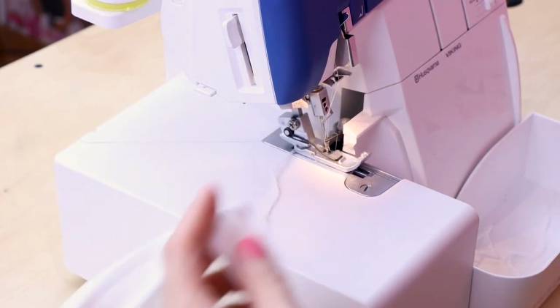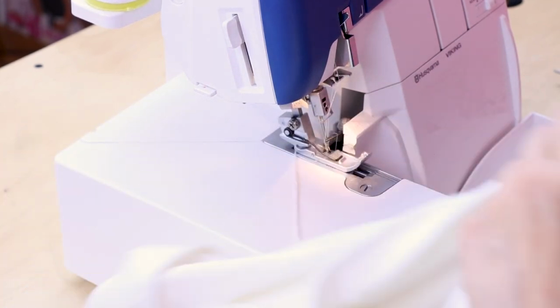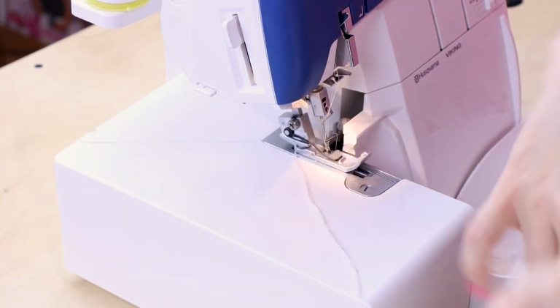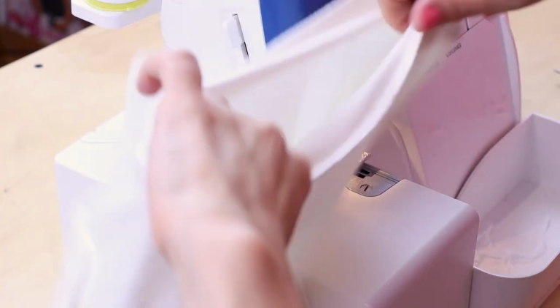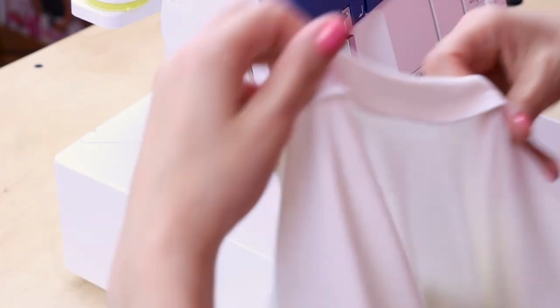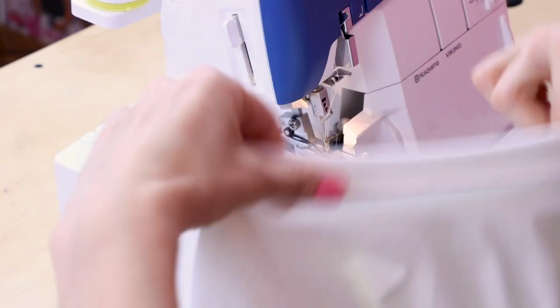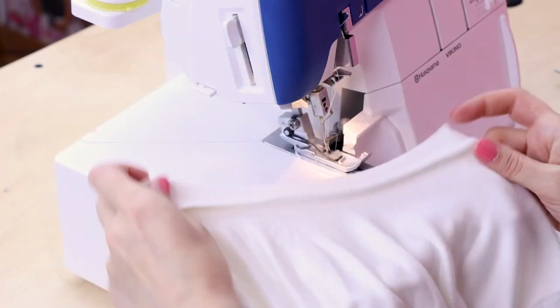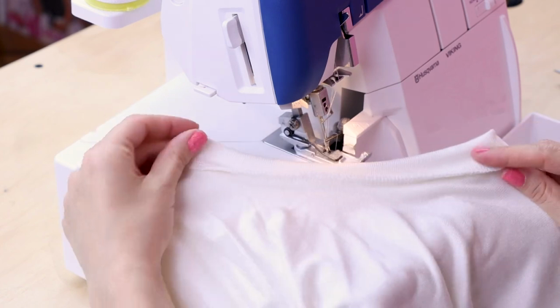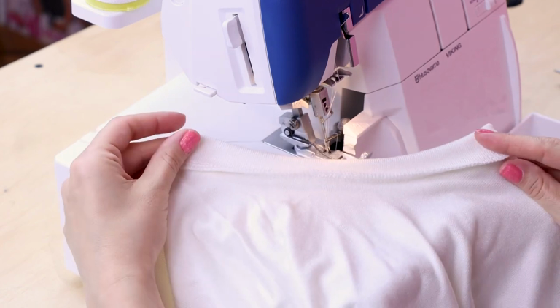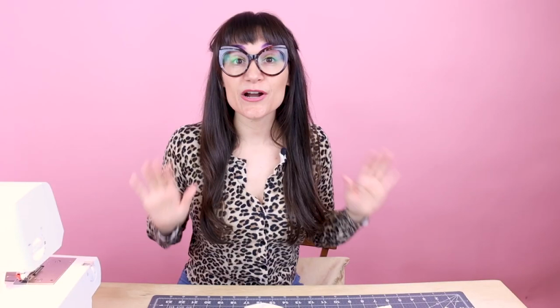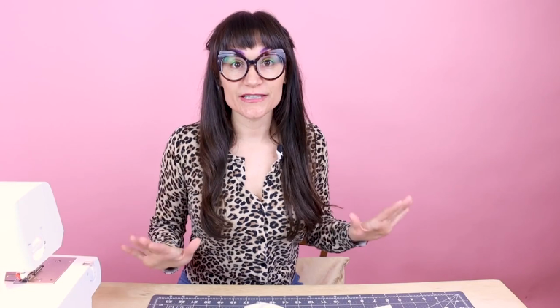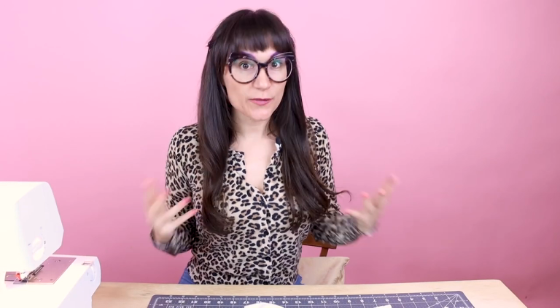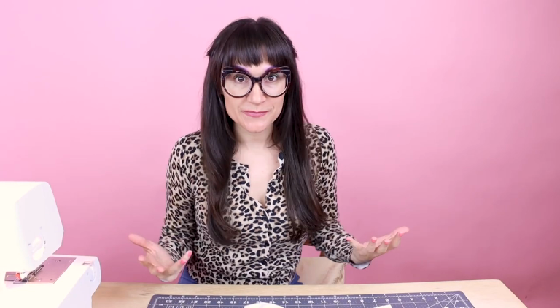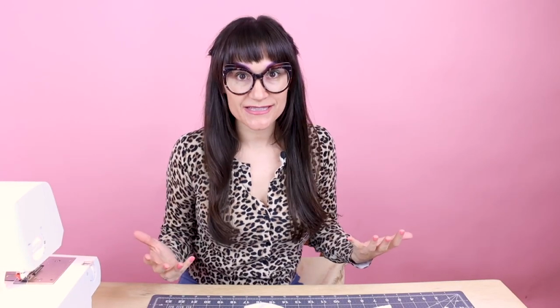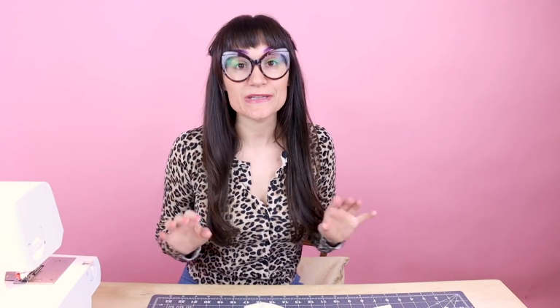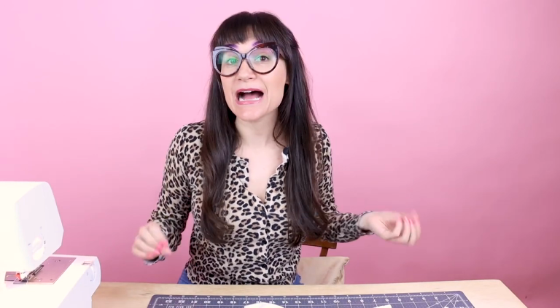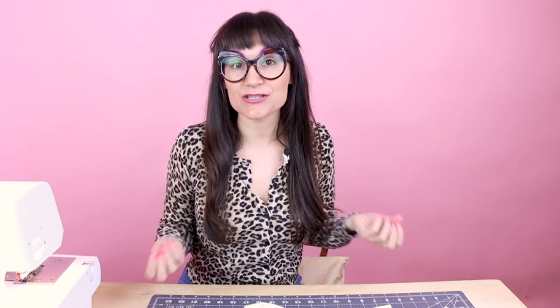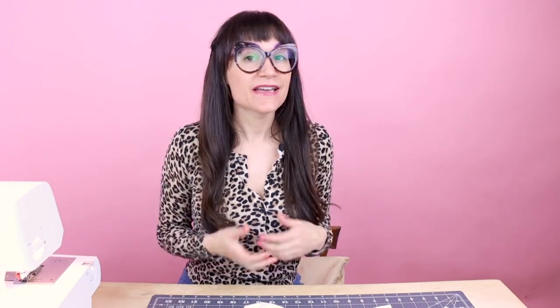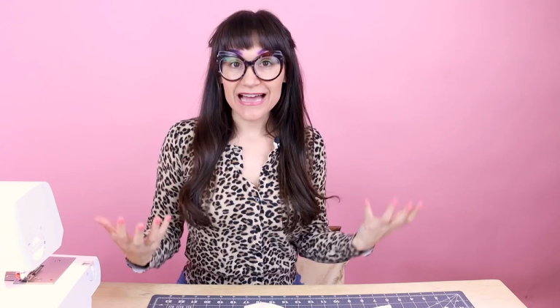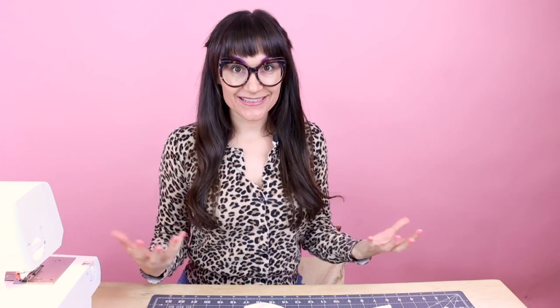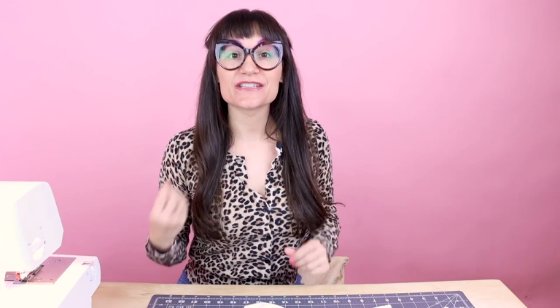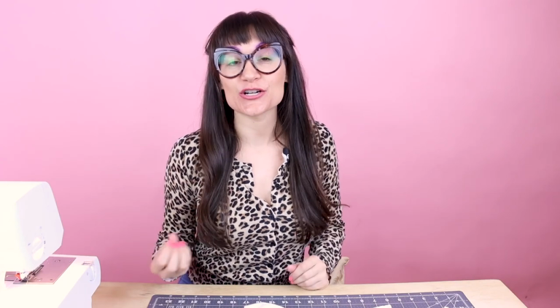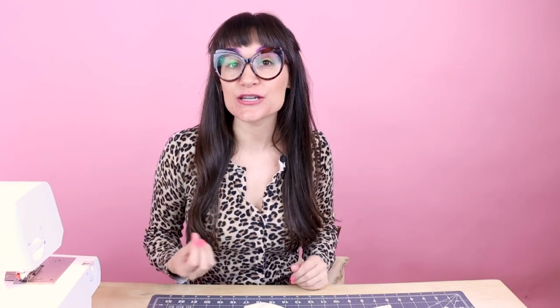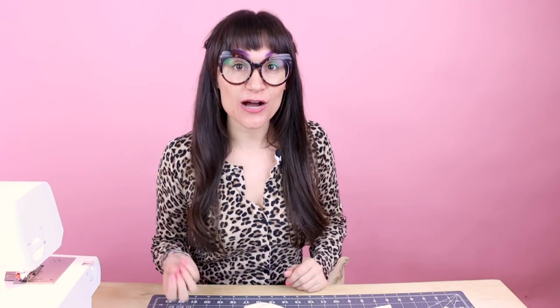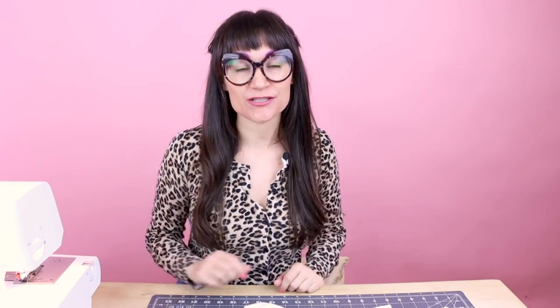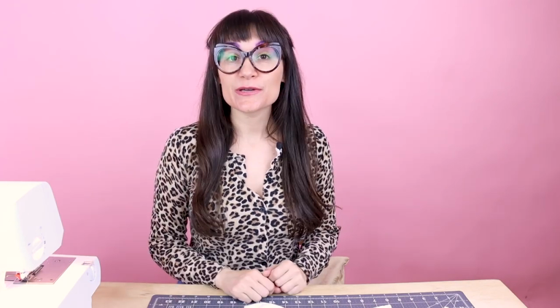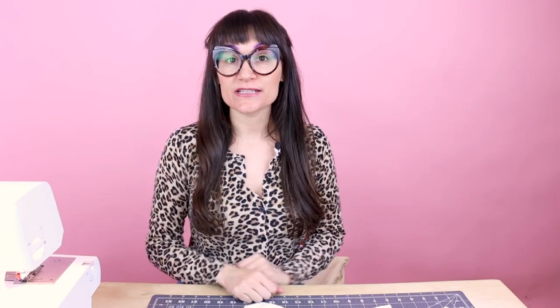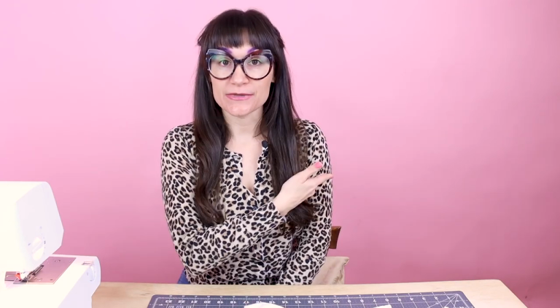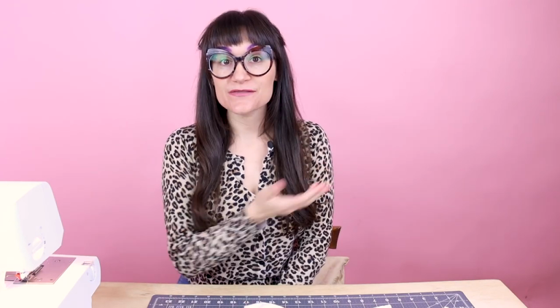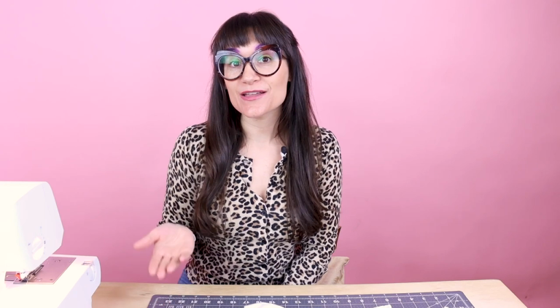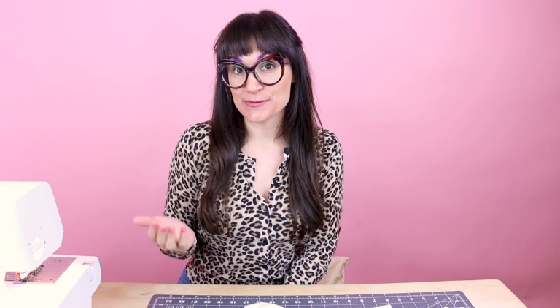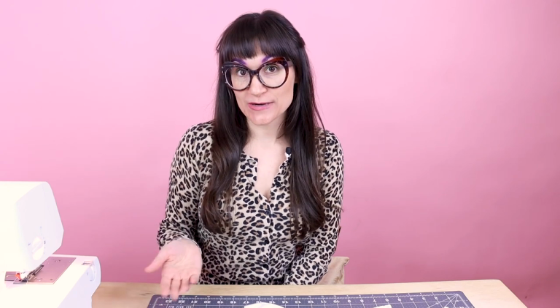There we go. We are done with that neck band. Now that we are all done sewing all the big pieces together, we need to hem the edges. Classically, the t-shirt is finished with a cover stitch, so we're going to be cover stitching the hem at the sleeves and the bottom of the dress.